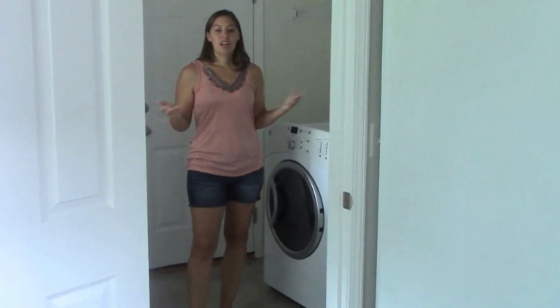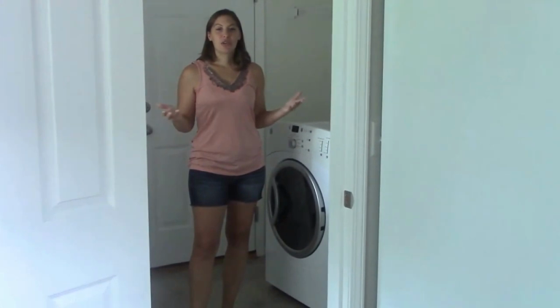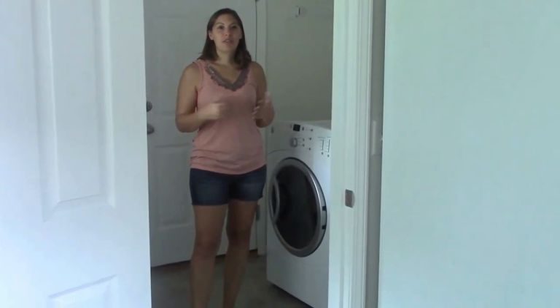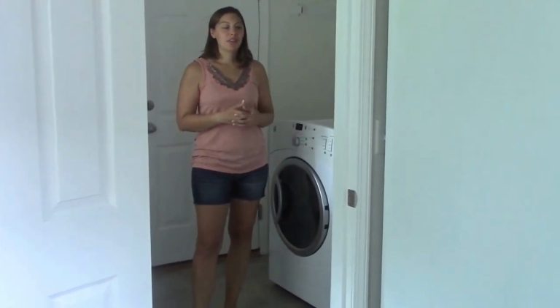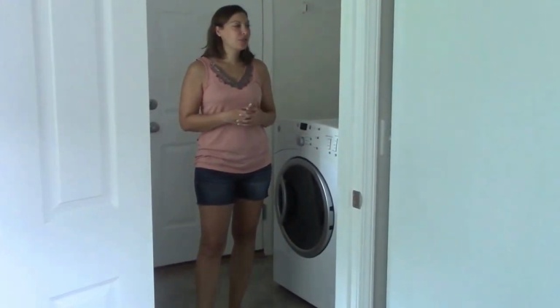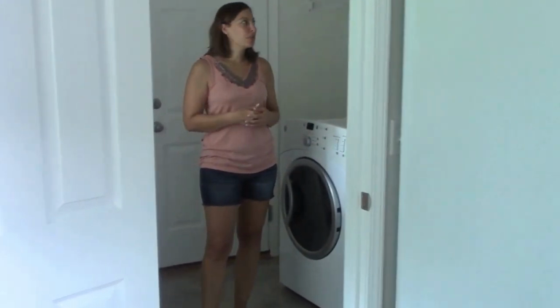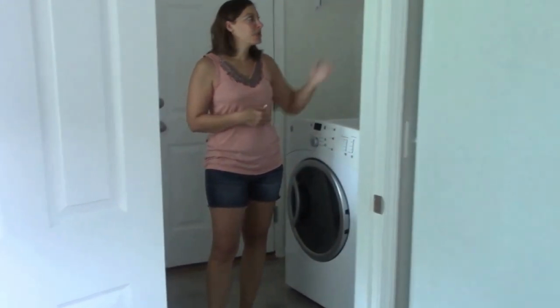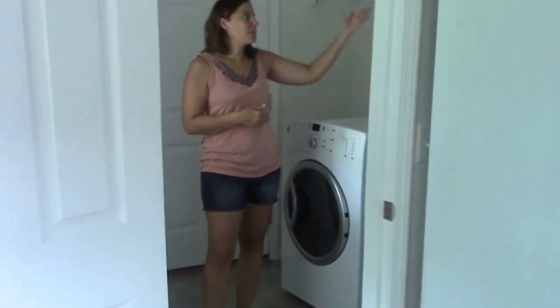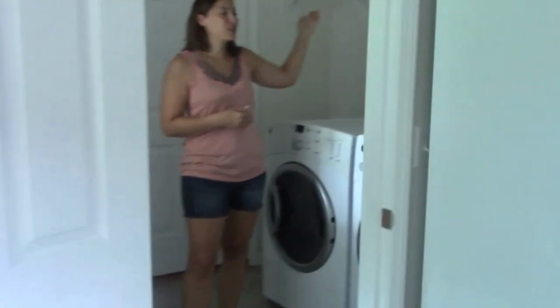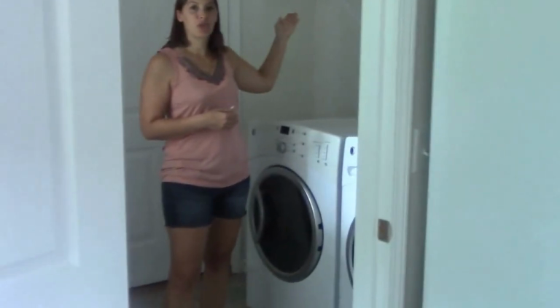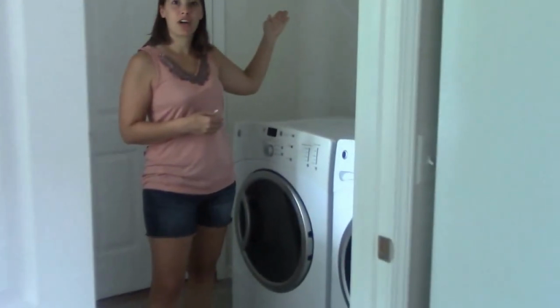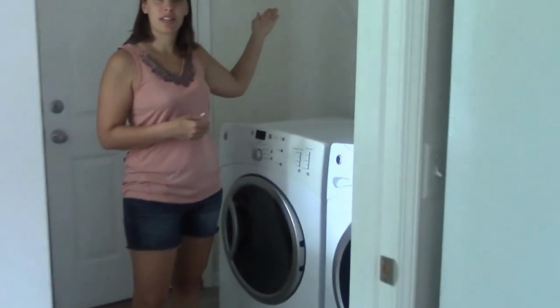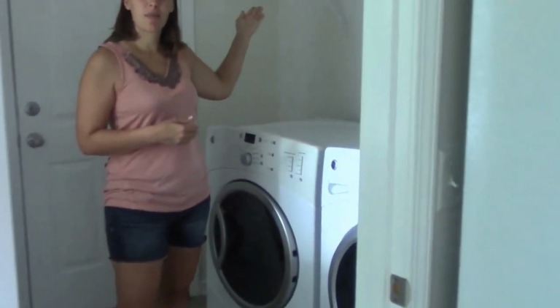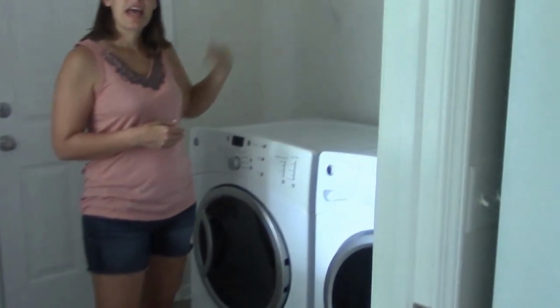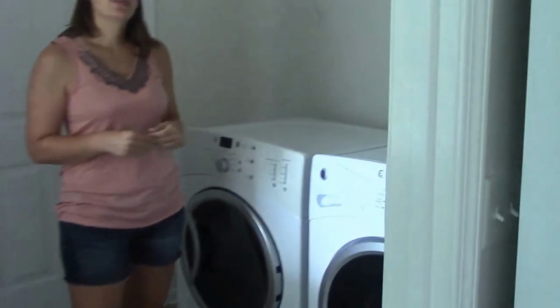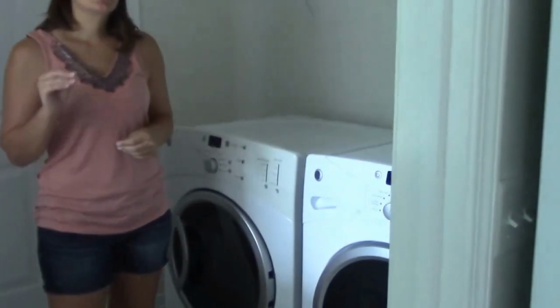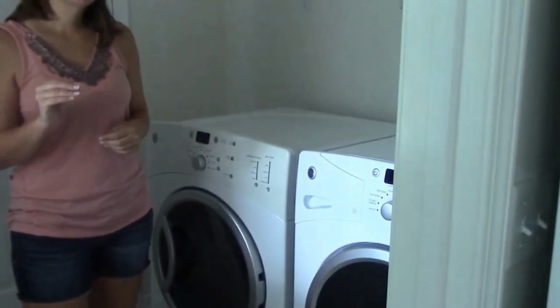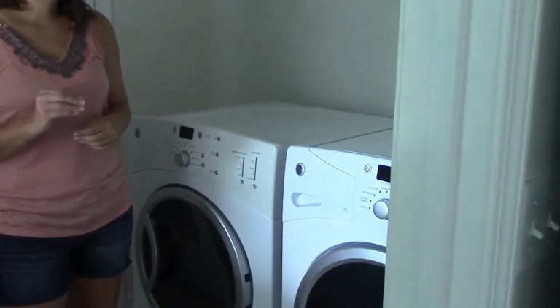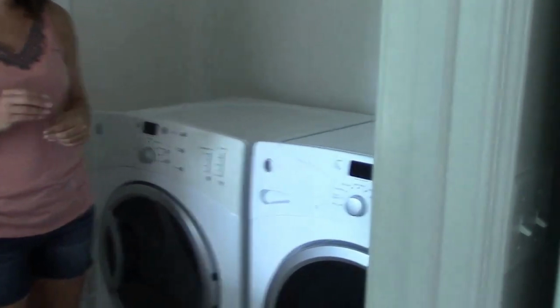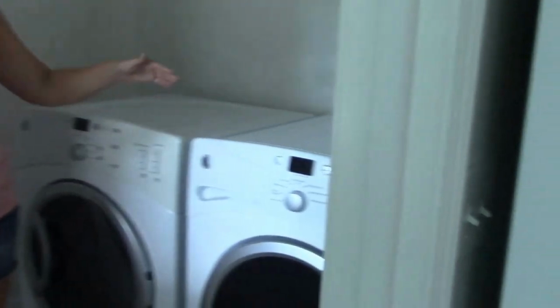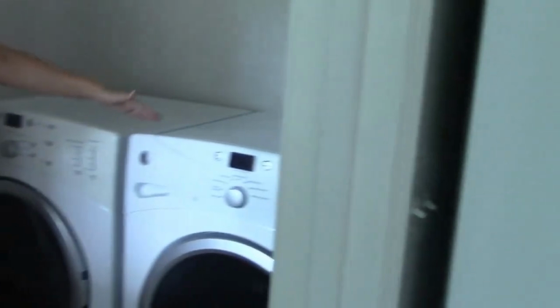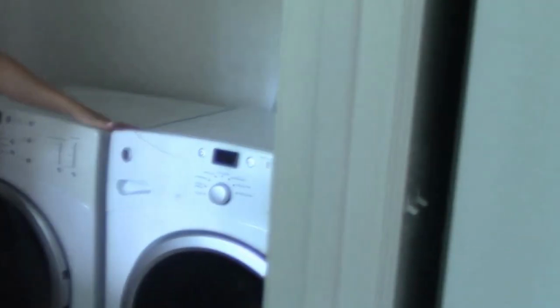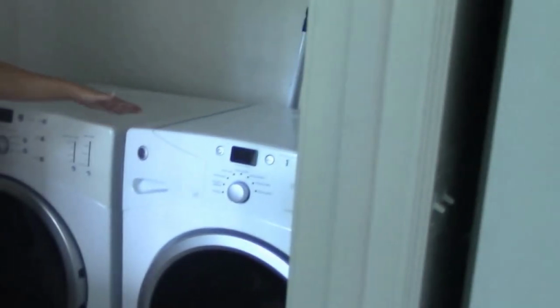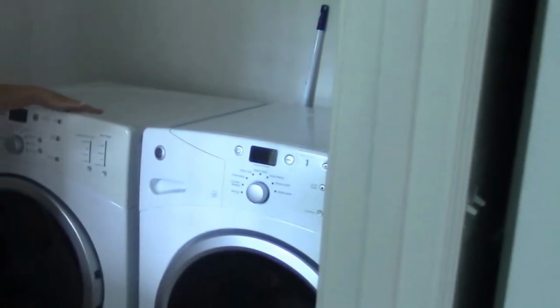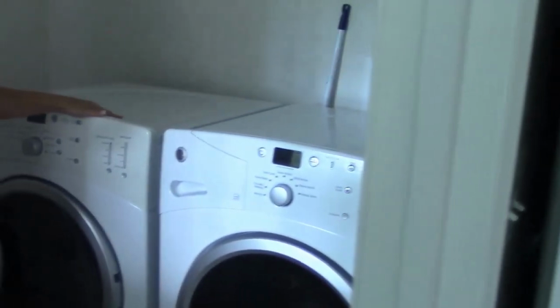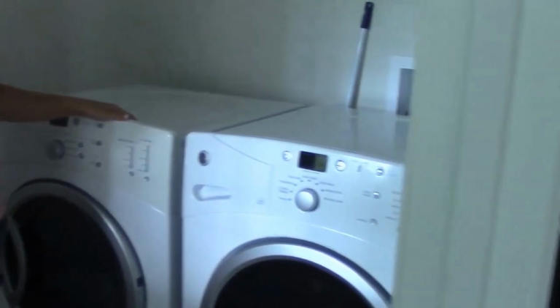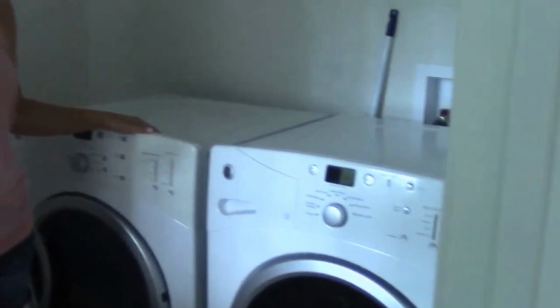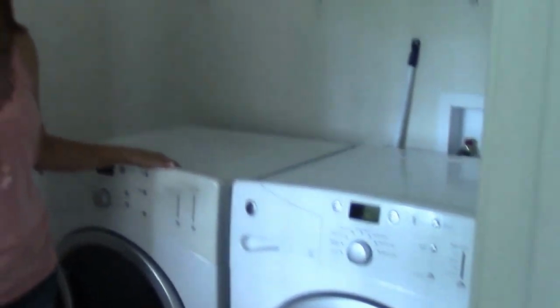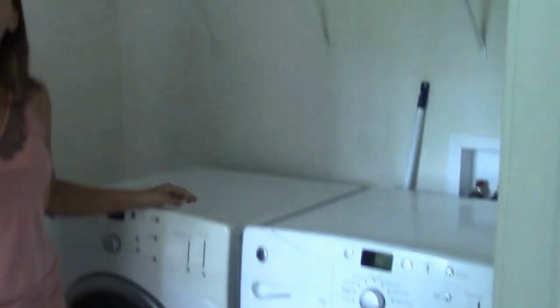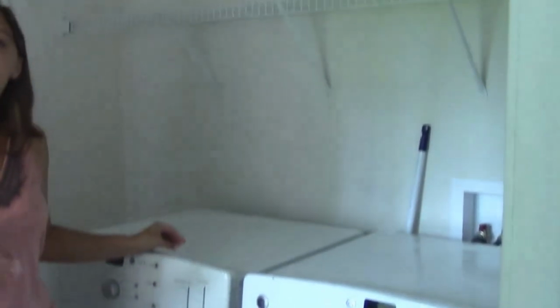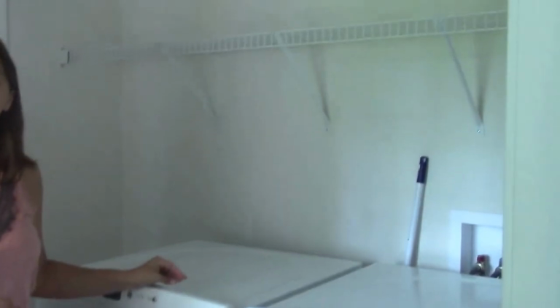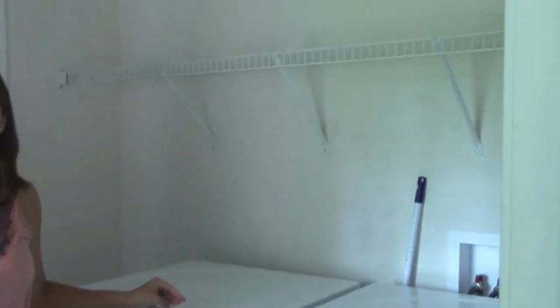Showing off the laundry room — plenty of storage on top. With this specific property, you can see that the washer and dryer is here, and it will stay with the property.